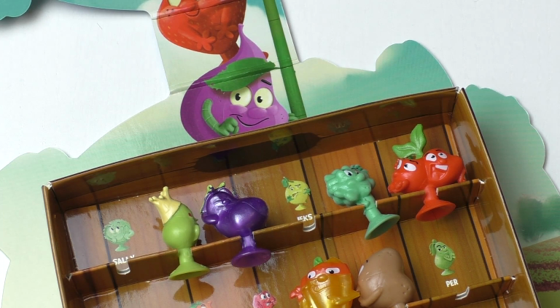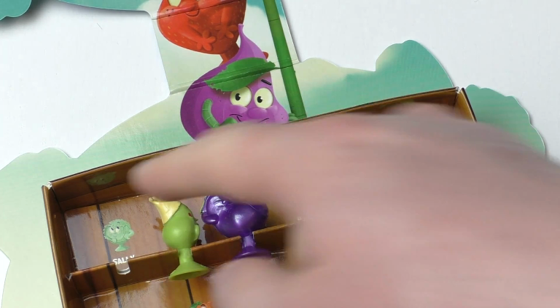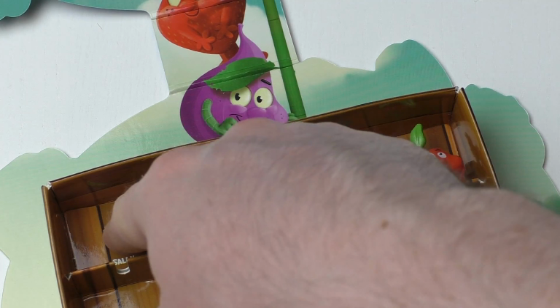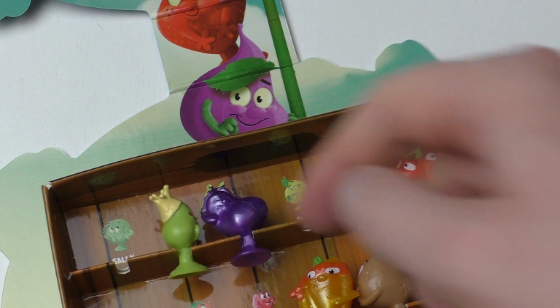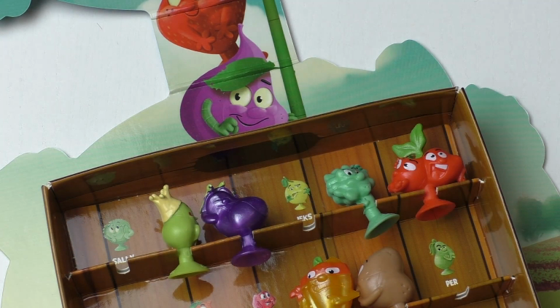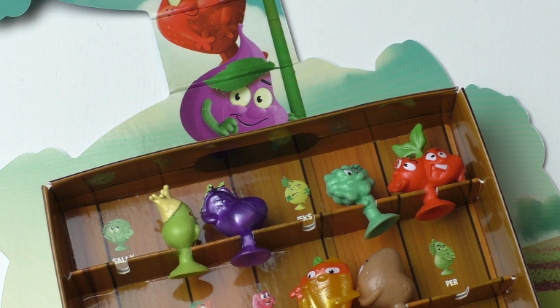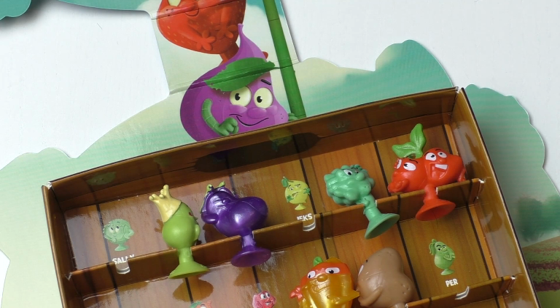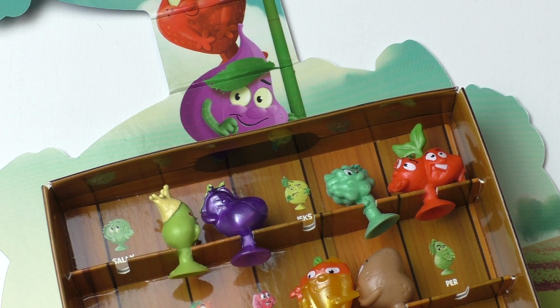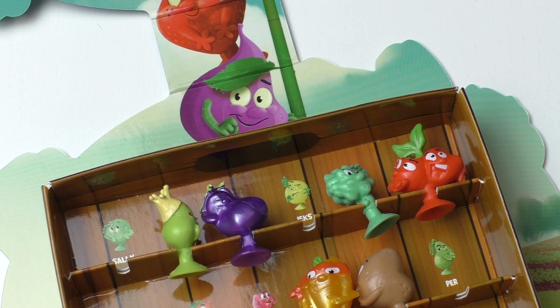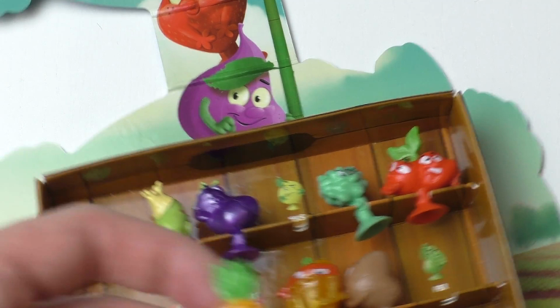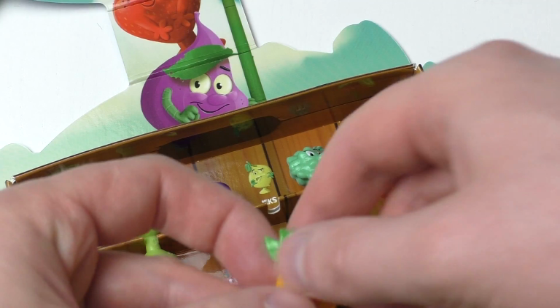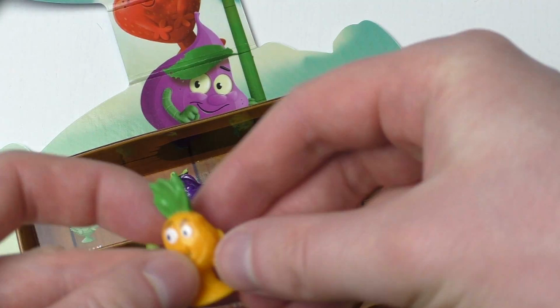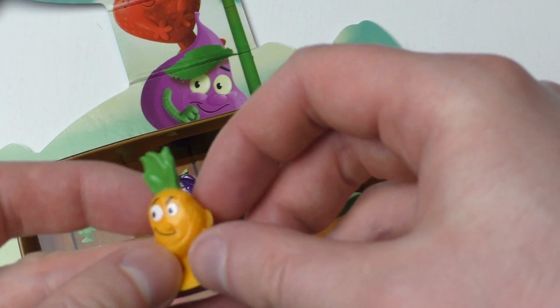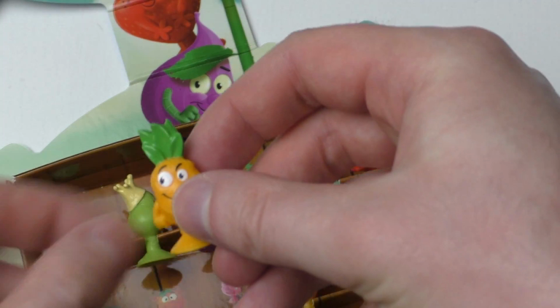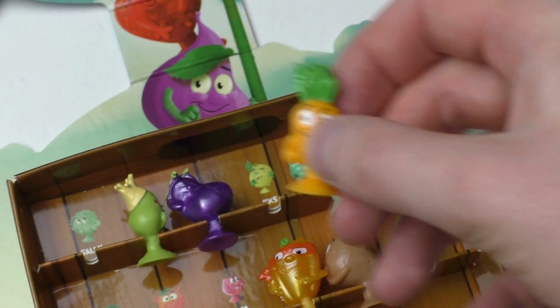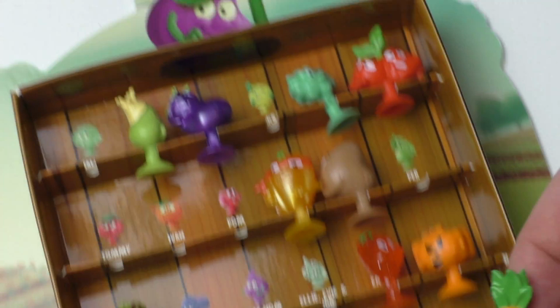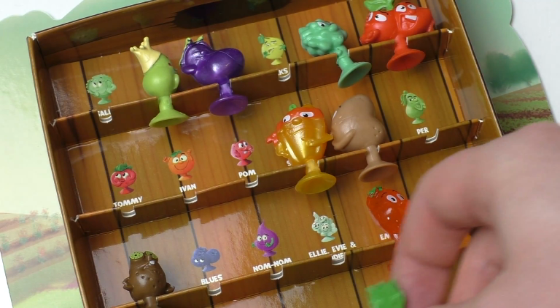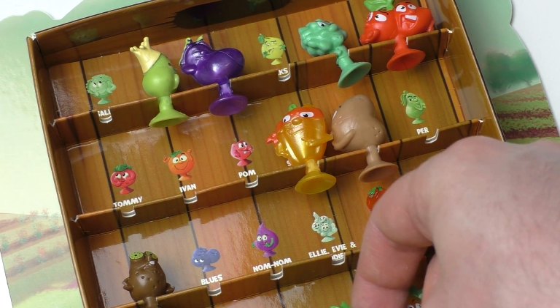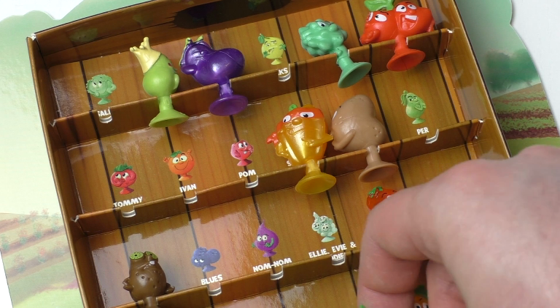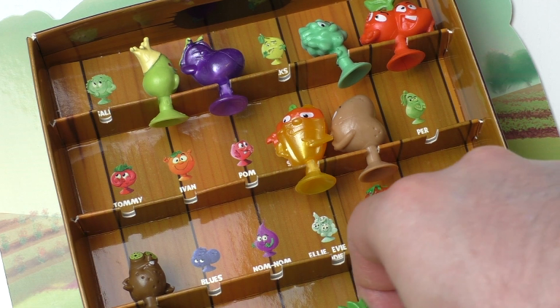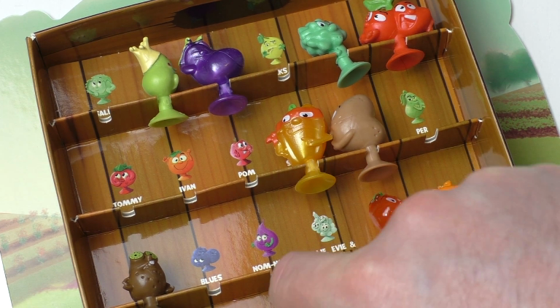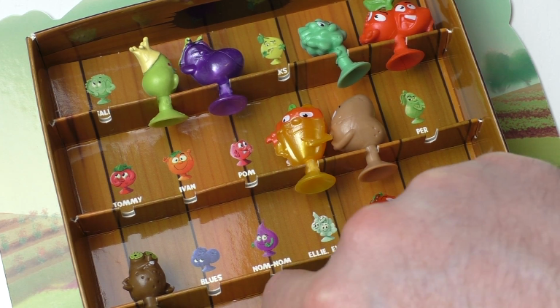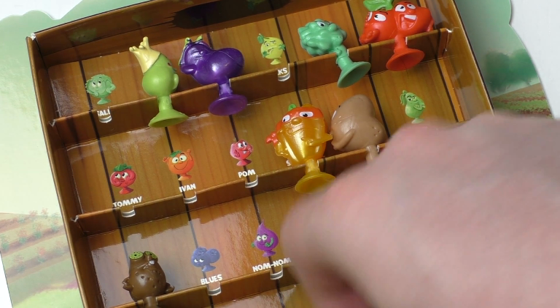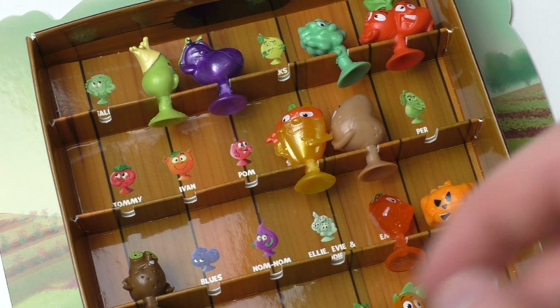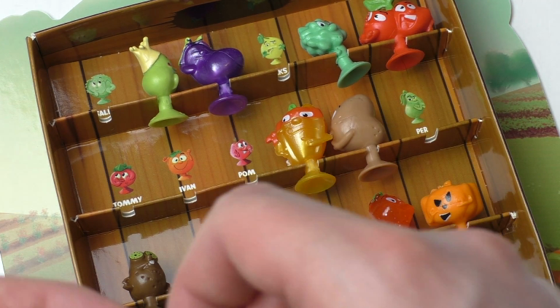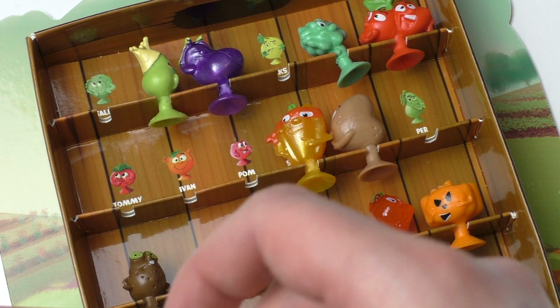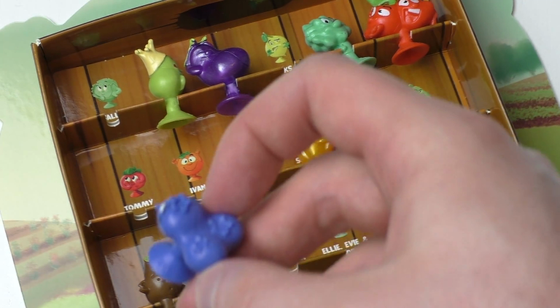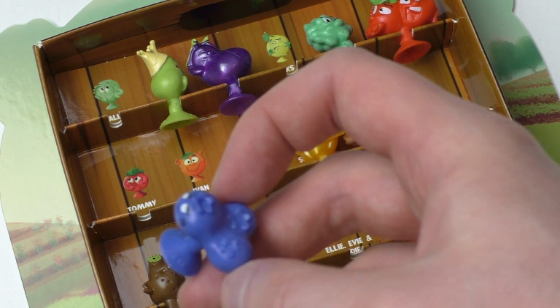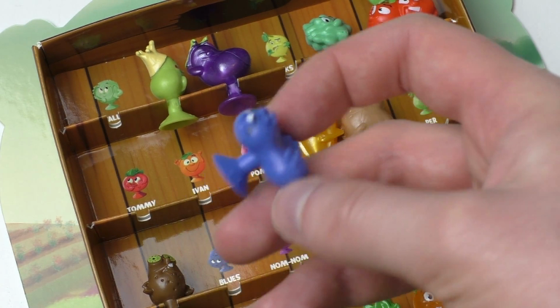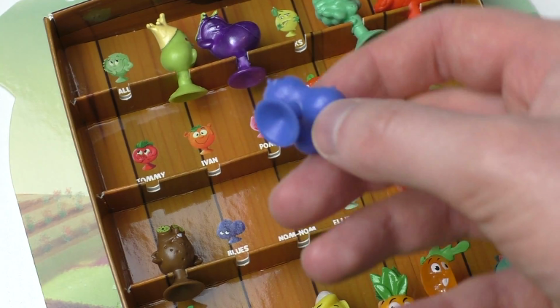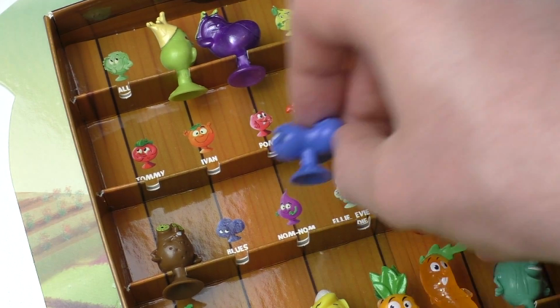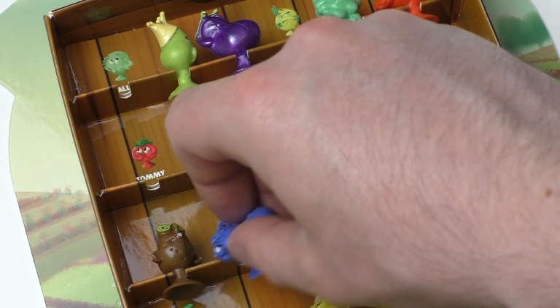Salad is Sally. And Pa Pa — Pa Pa is the pineapple. And Blues — Blues is the blueberry.